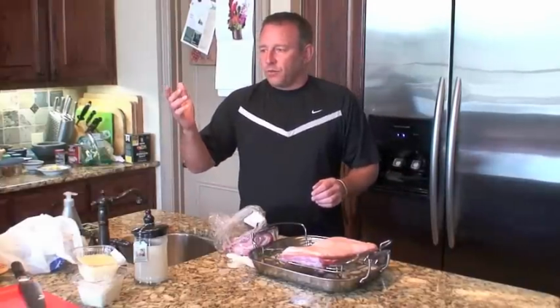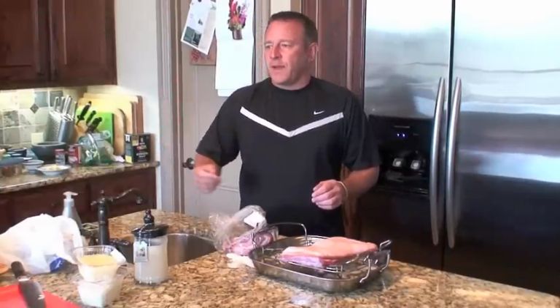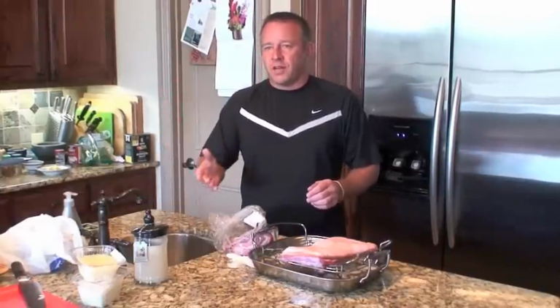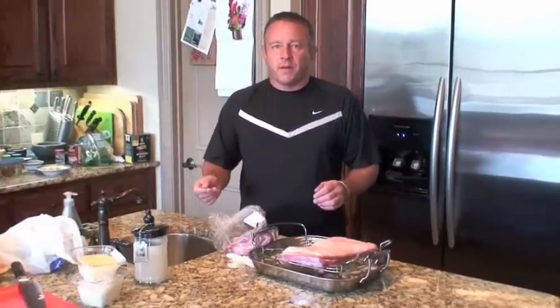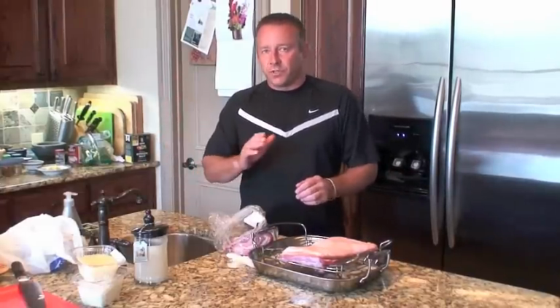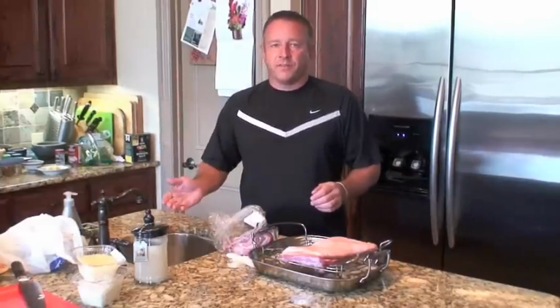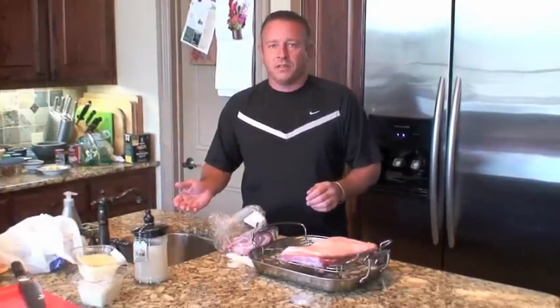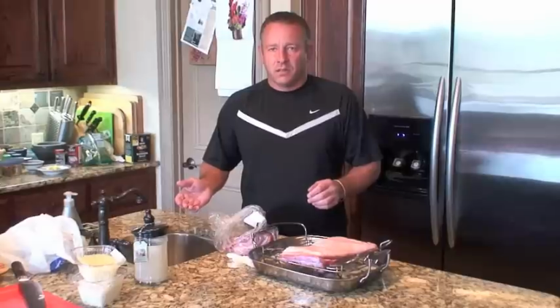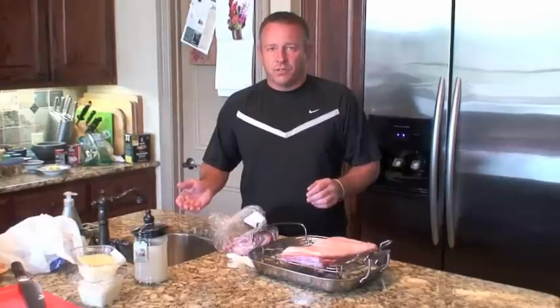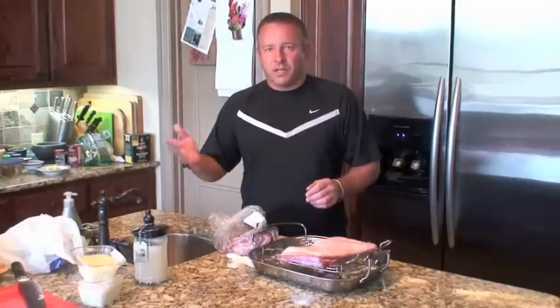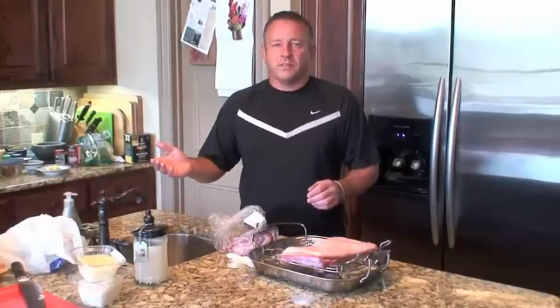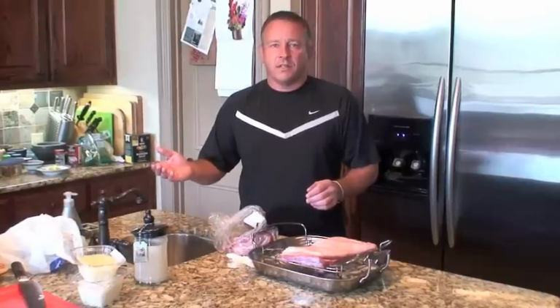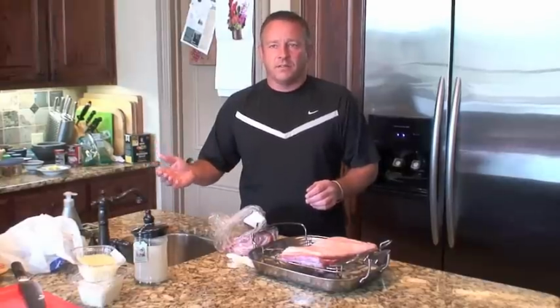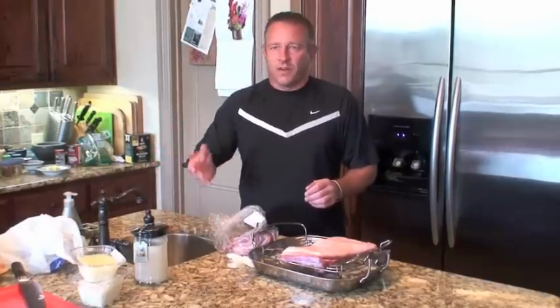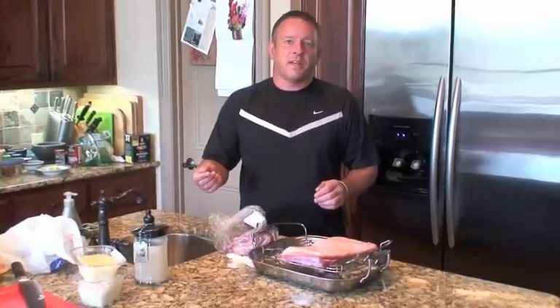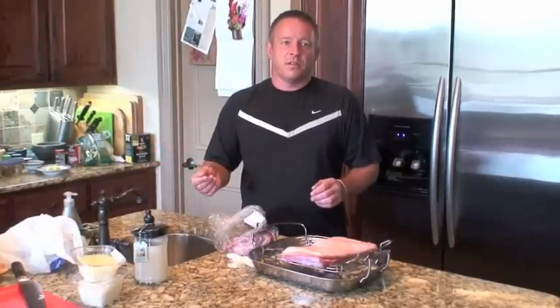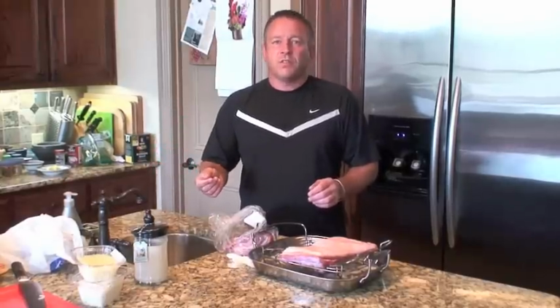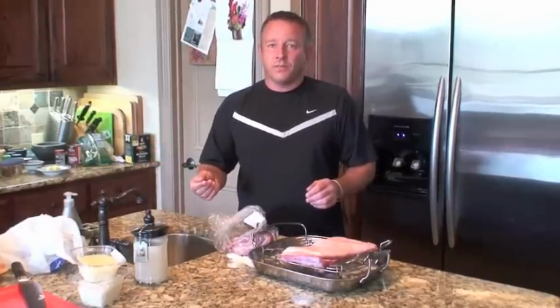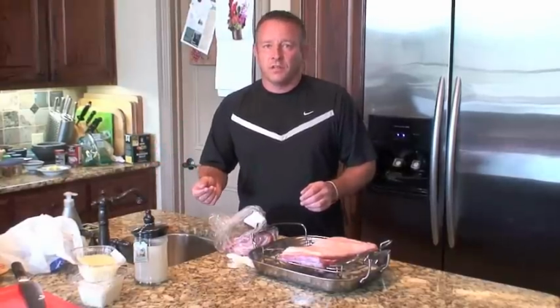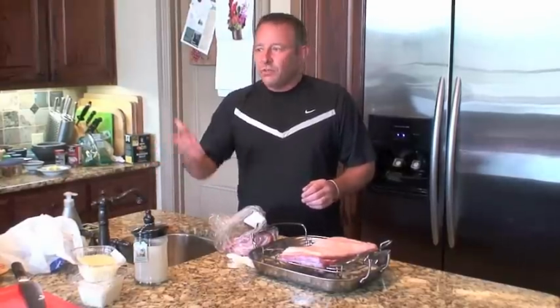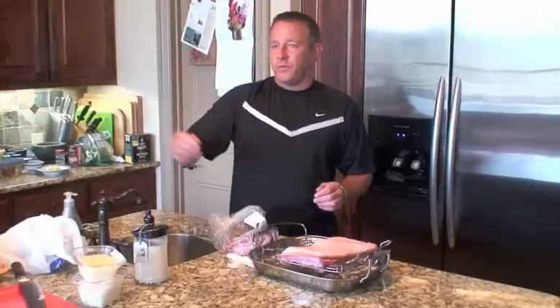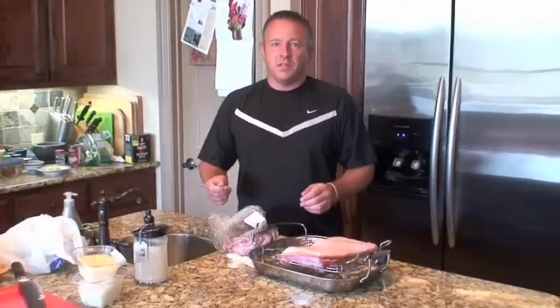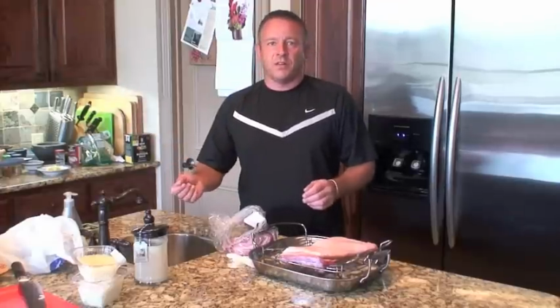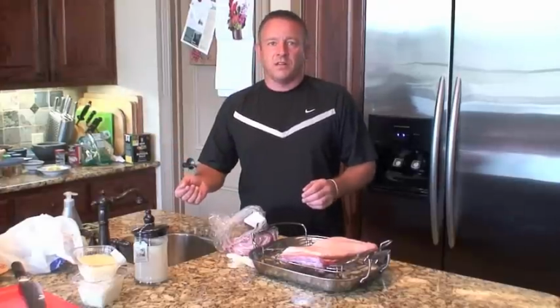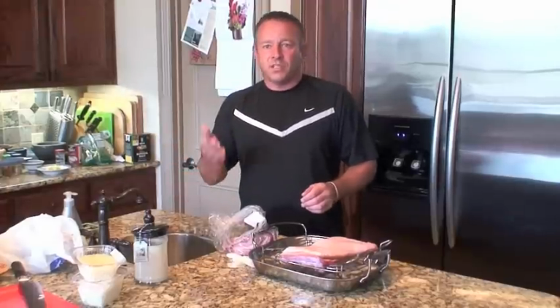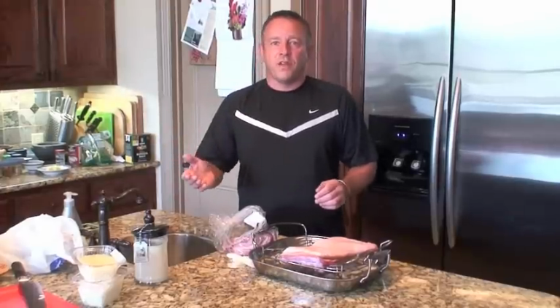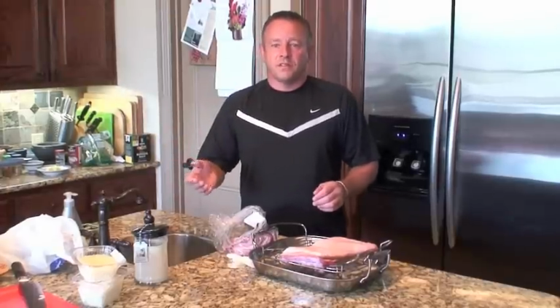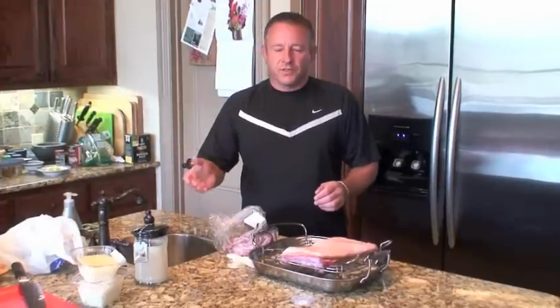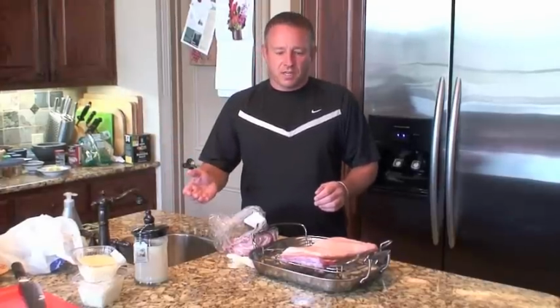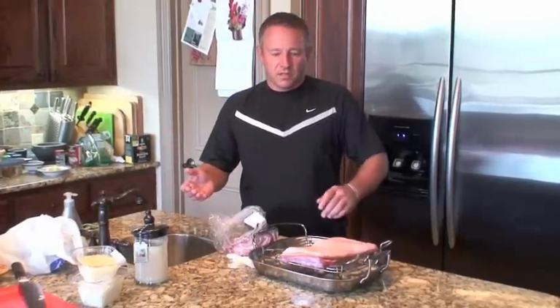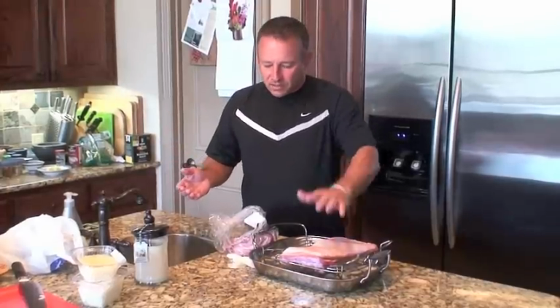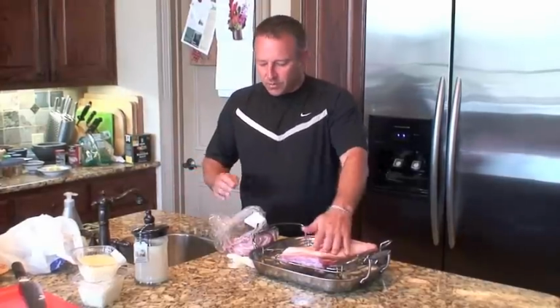Dr. Ellis recommends no more than 25% of calories from sugar — which, on a 2,000 calorie diet, is still quite a lot of sugar. So you can afford a few potatoes here and there, but just a few, just enough to give you the taste. So that's the first one.